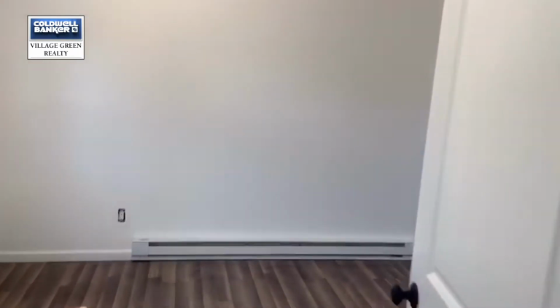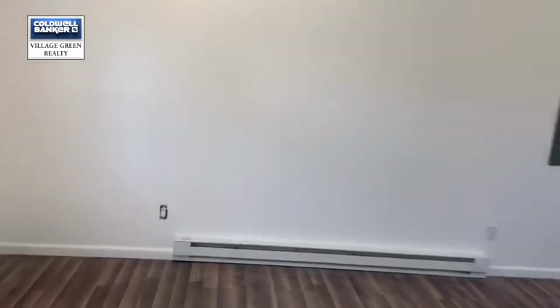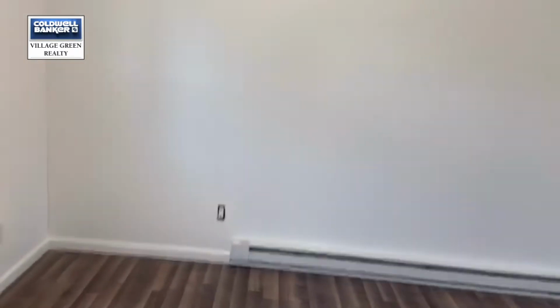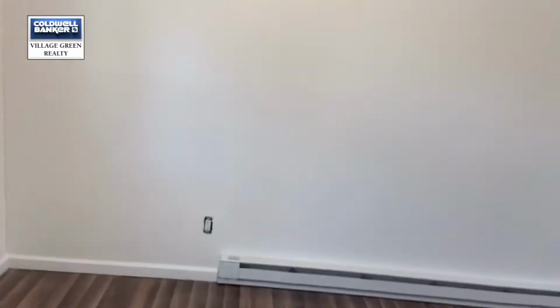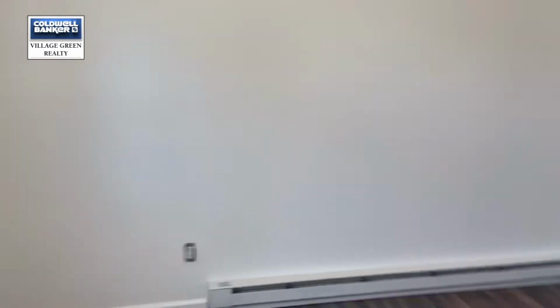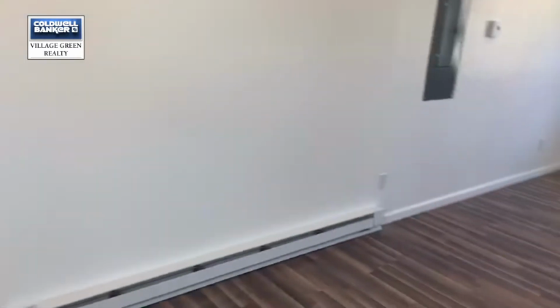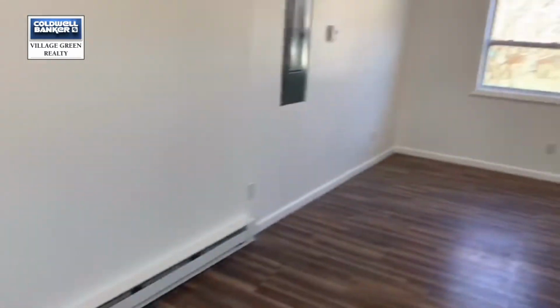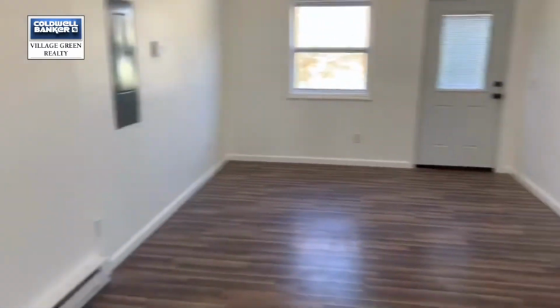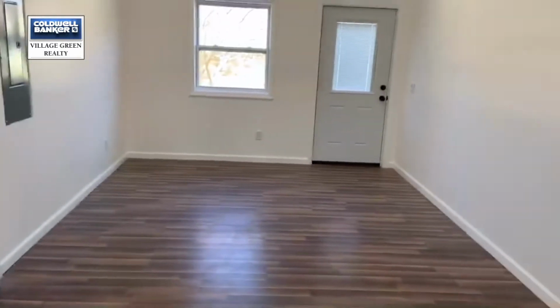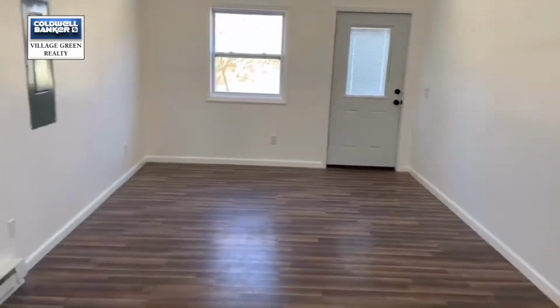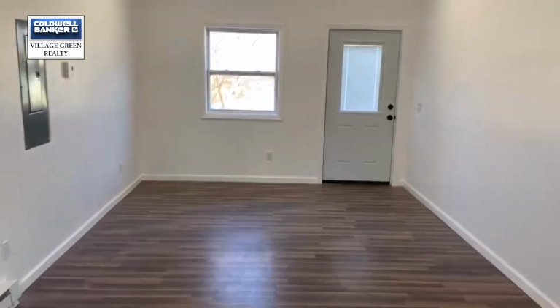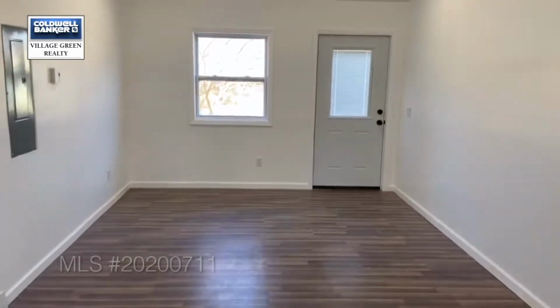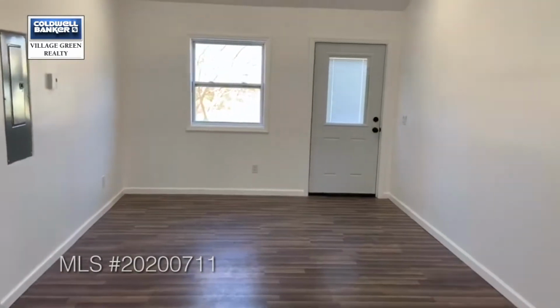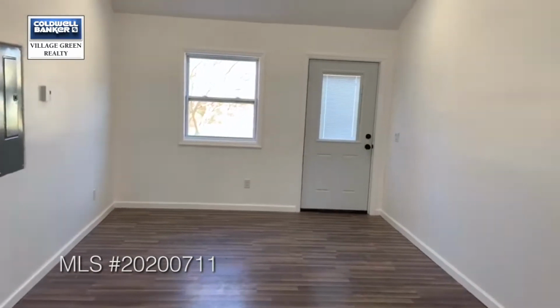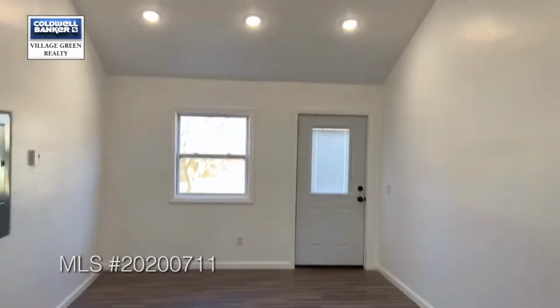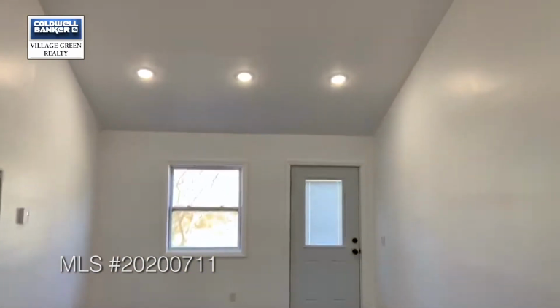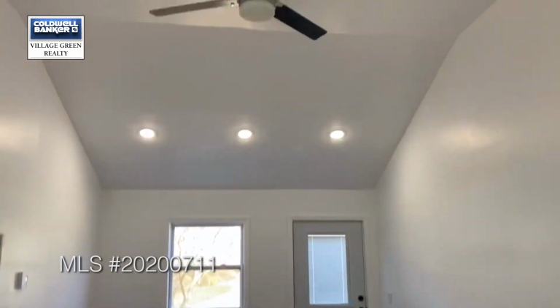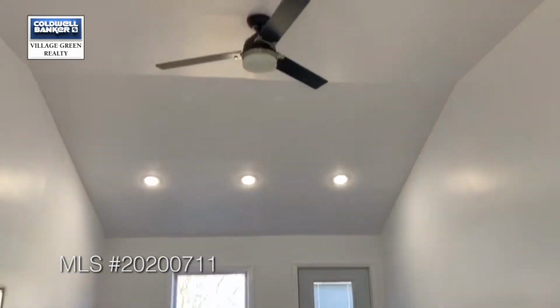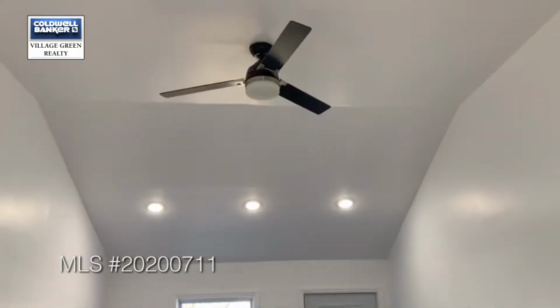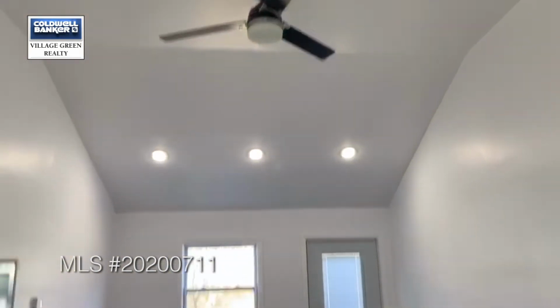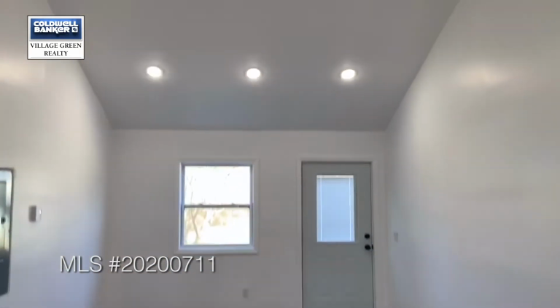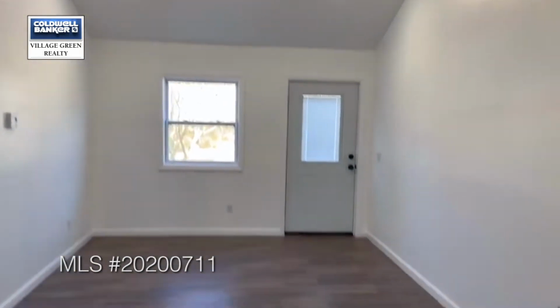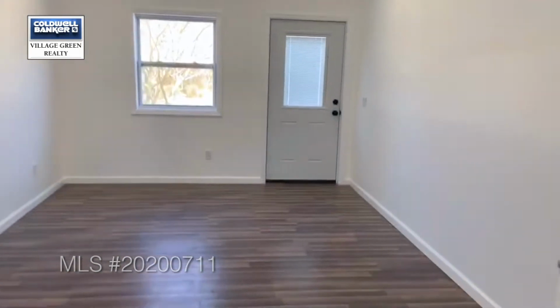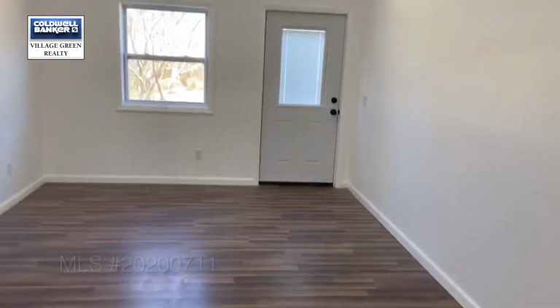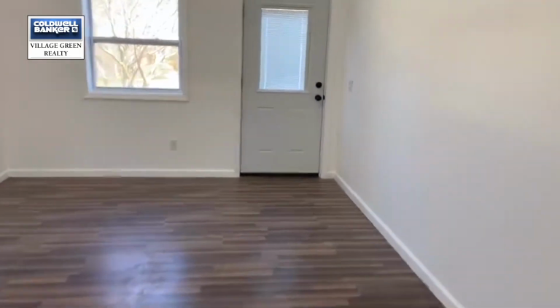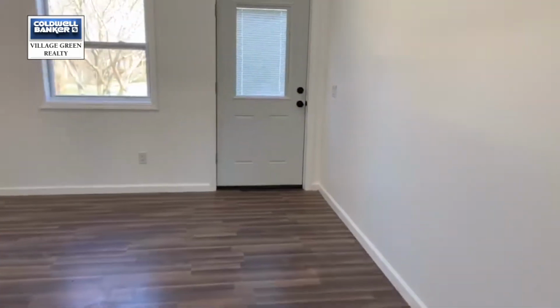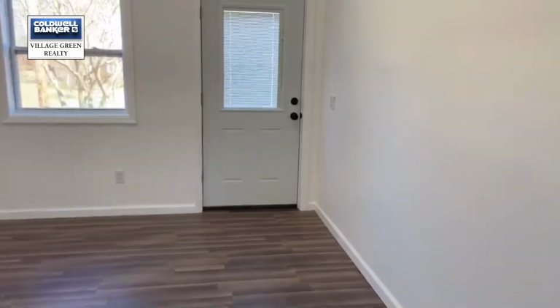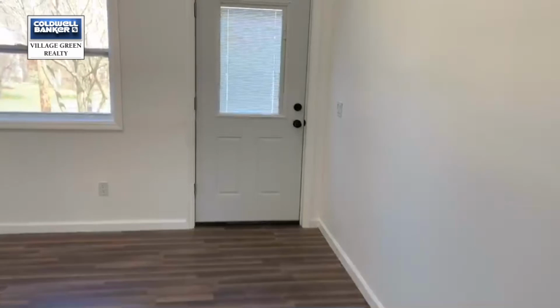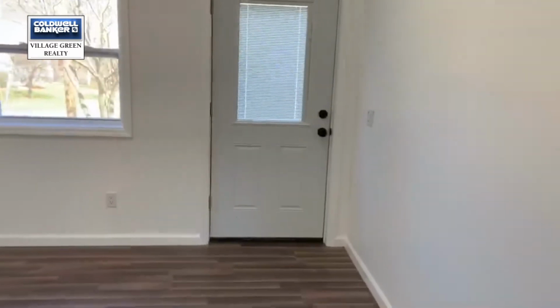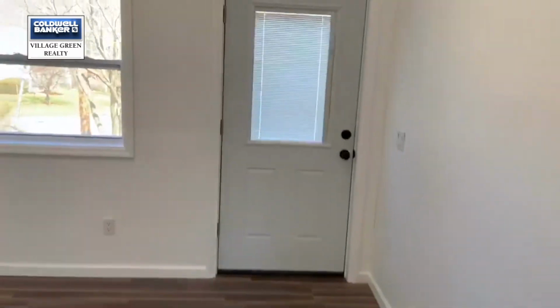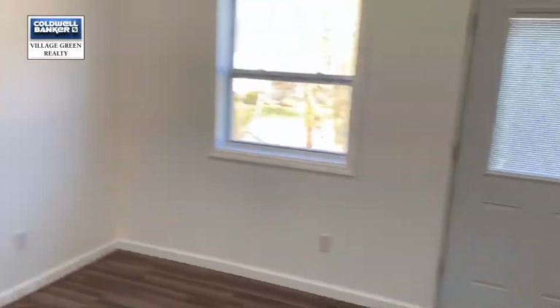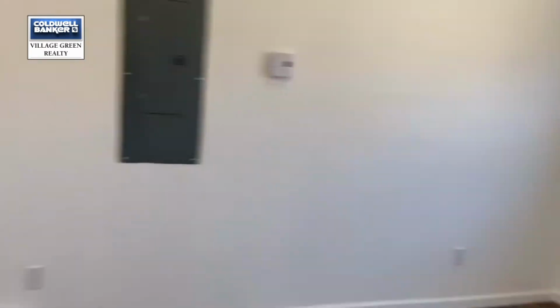This is the bonus room, which adds to the almost 1,300 square feet of the home. That does not include the basement, which is an additional square footage downstairs. There's a ceiling fan and wonderful lighting. This can be used as a game room or a bedroom — it's got a separate entrance.